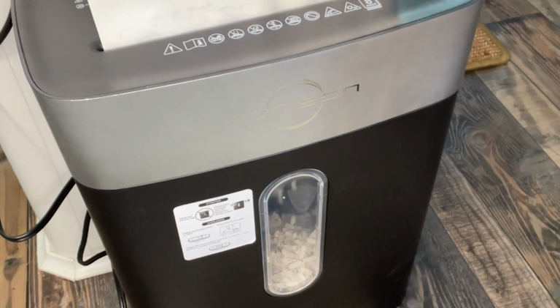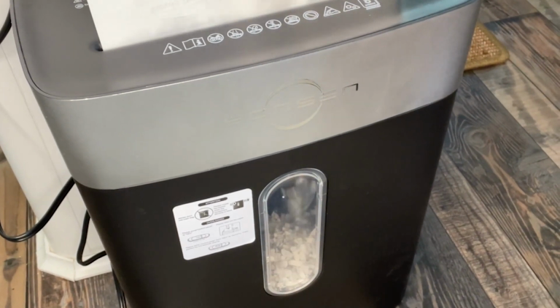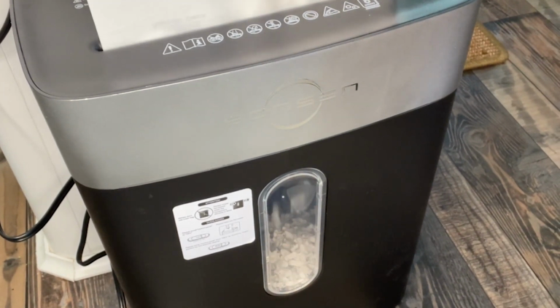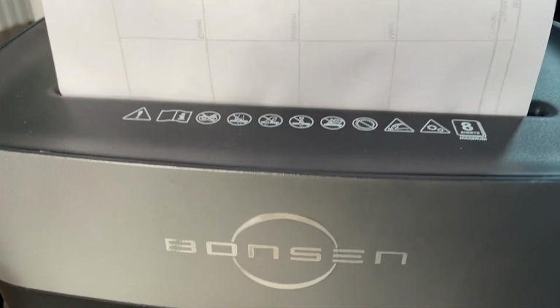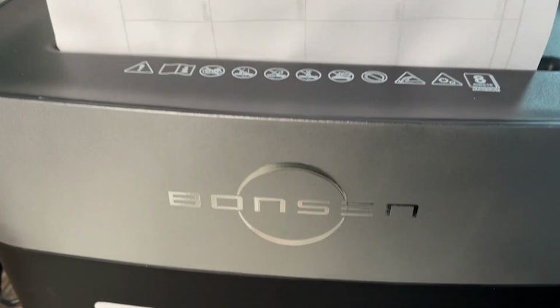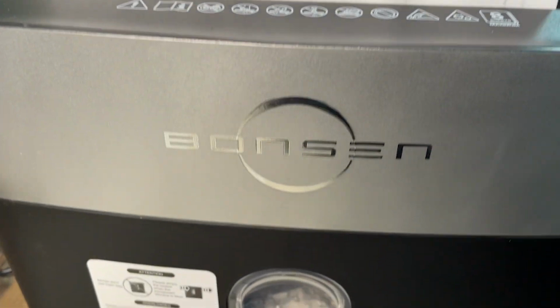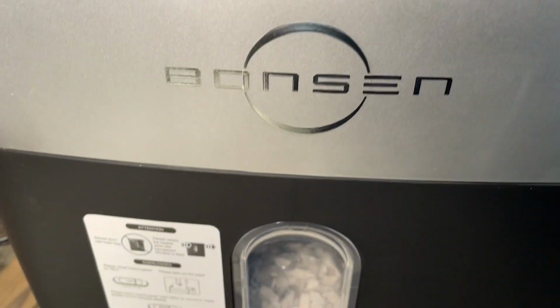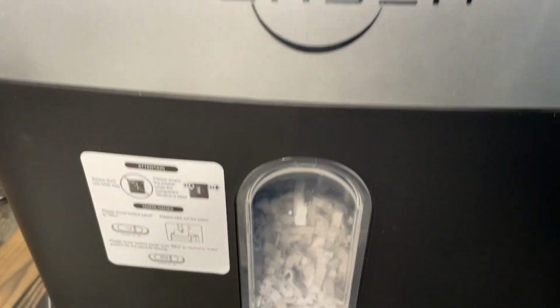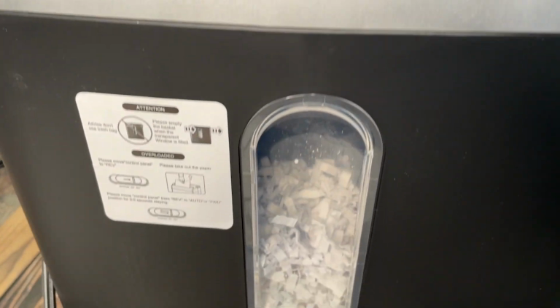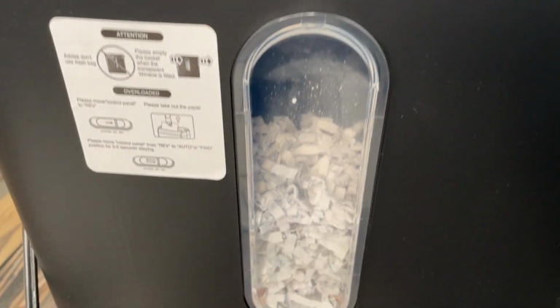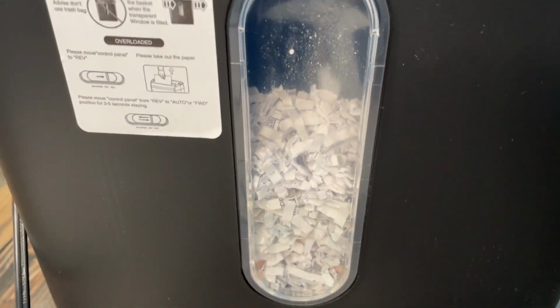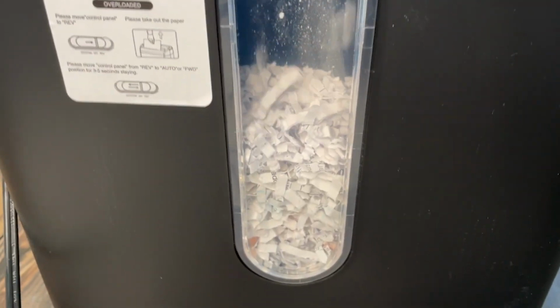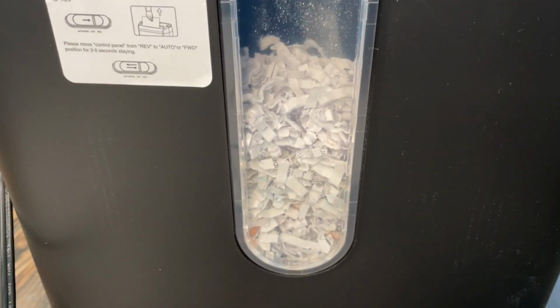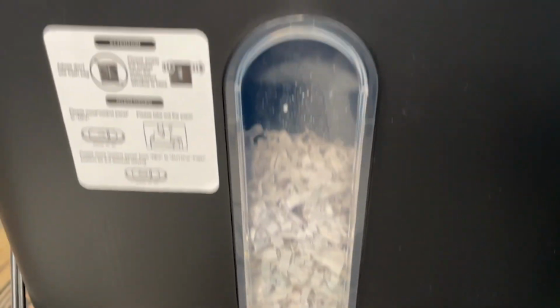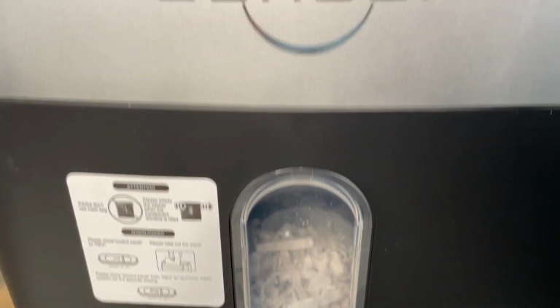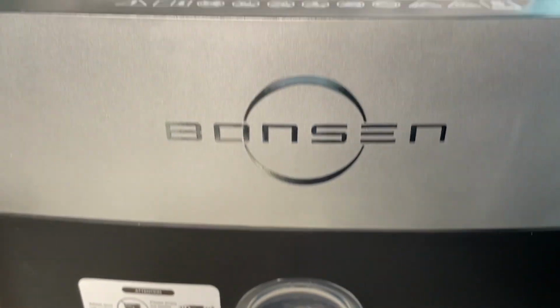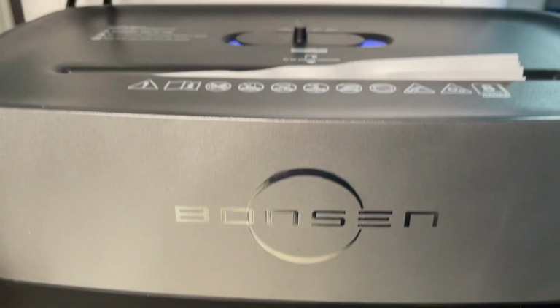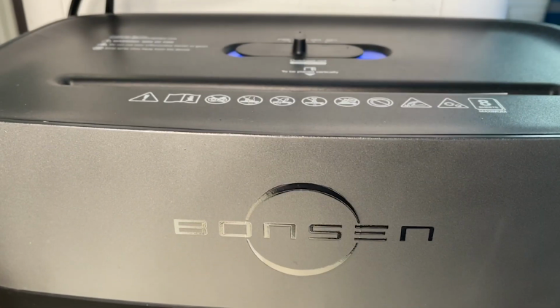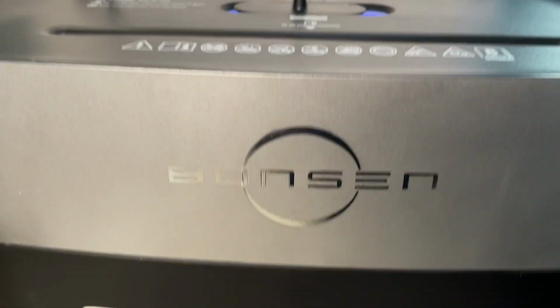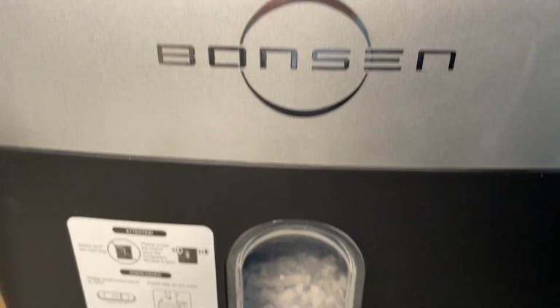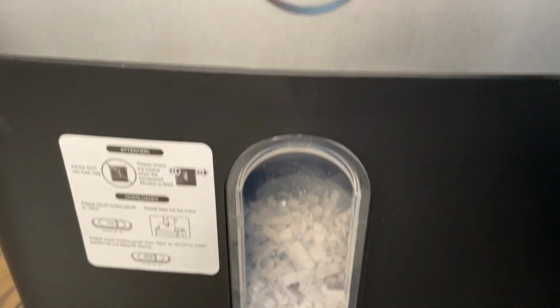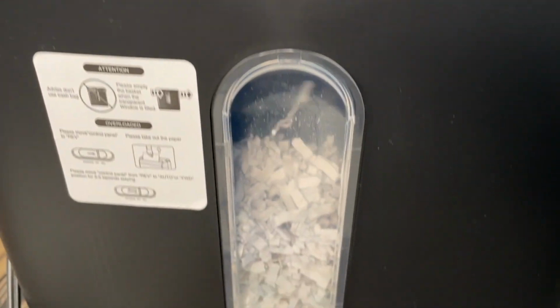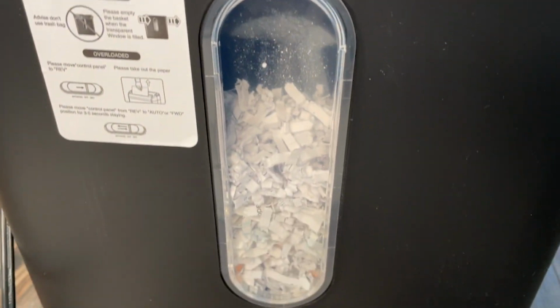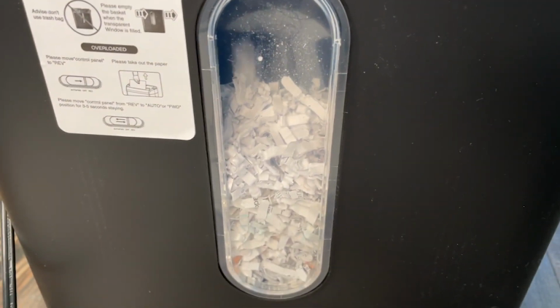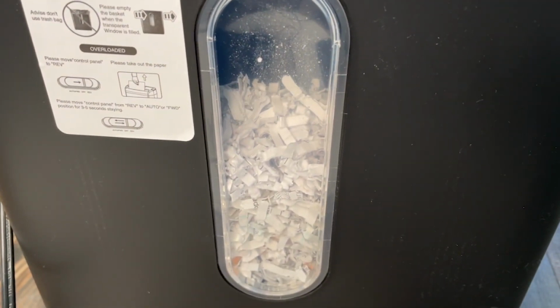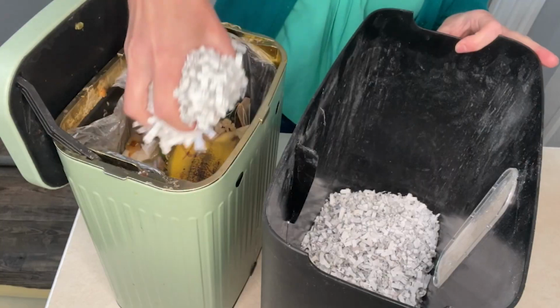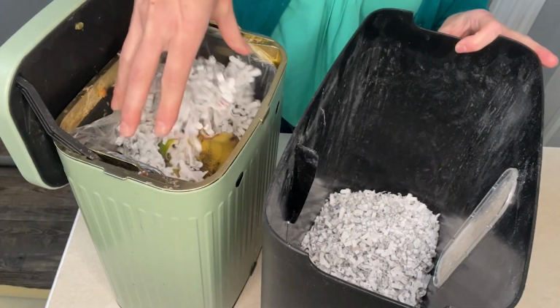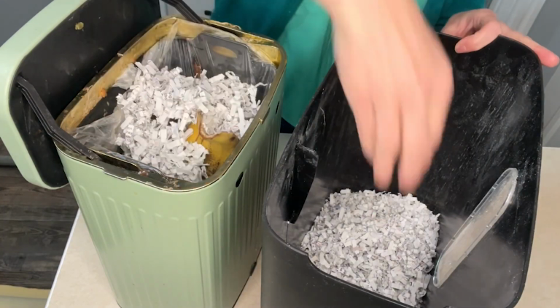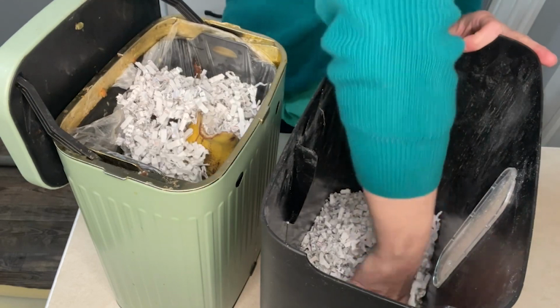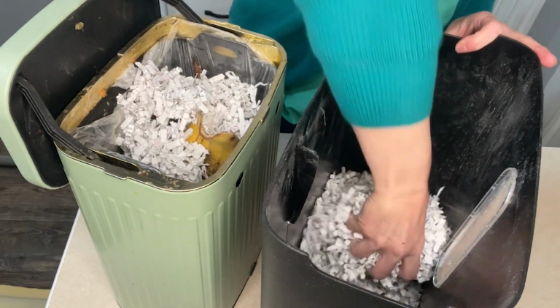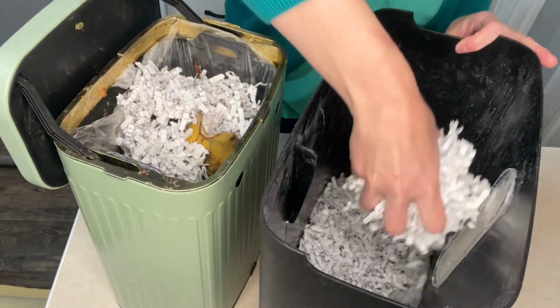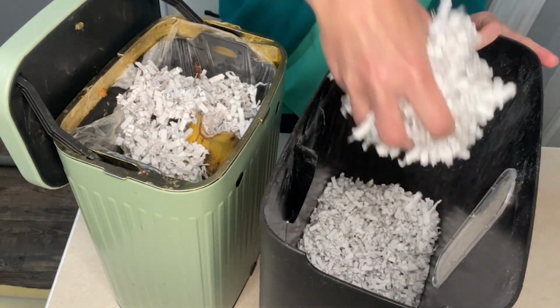Another thing that's great about this is it does cross cuts. So it's not just those long strips of paper — it actually cuts it into little pieces of confetti. I think it's awesome that it cuts it into small pieces because then I can actually use those in my compost bin.